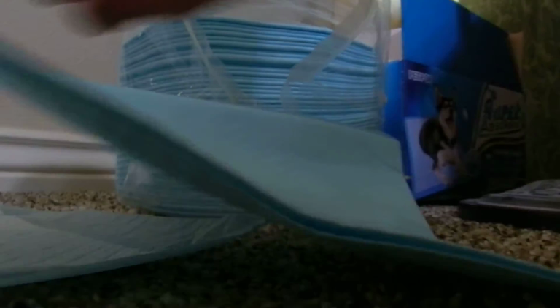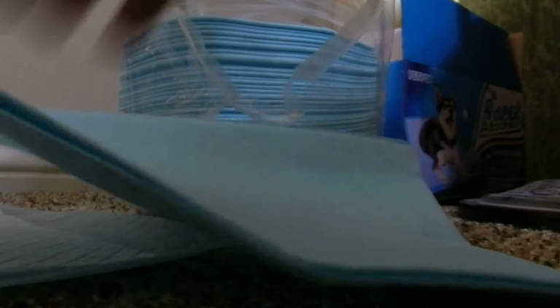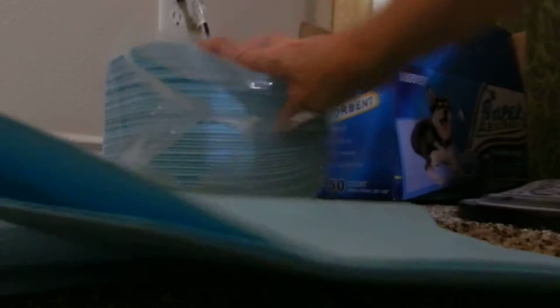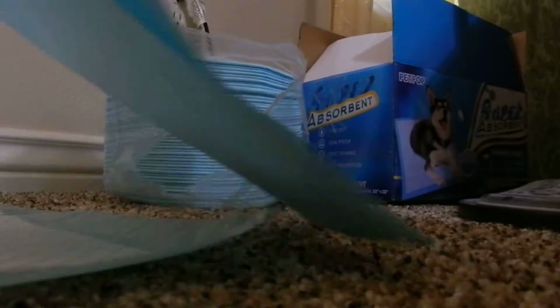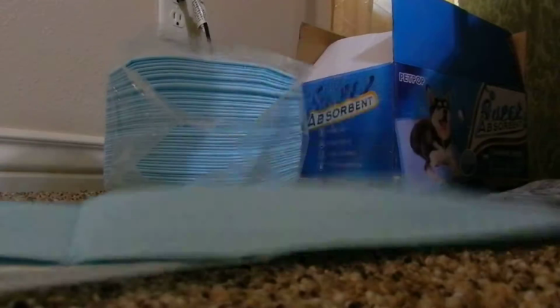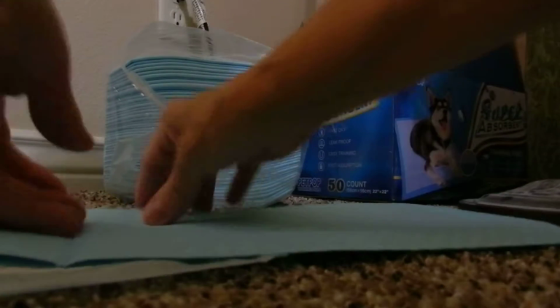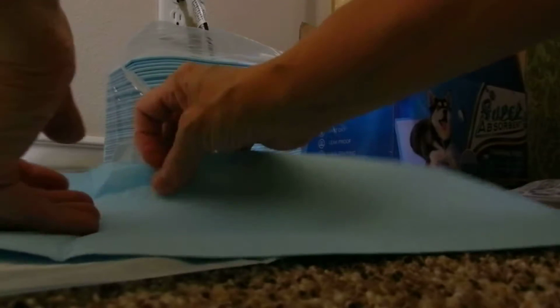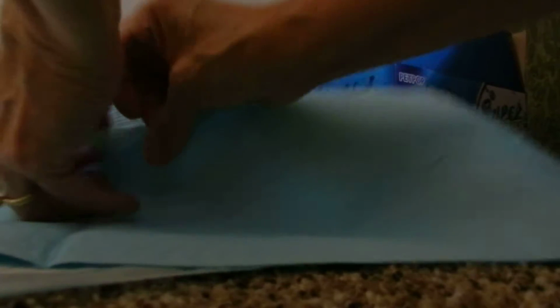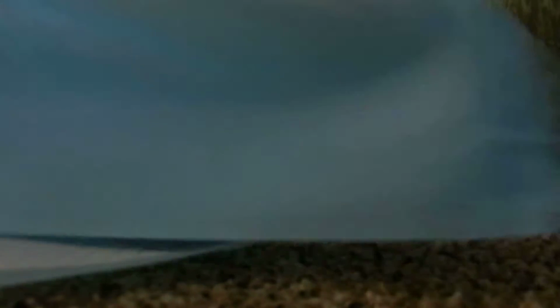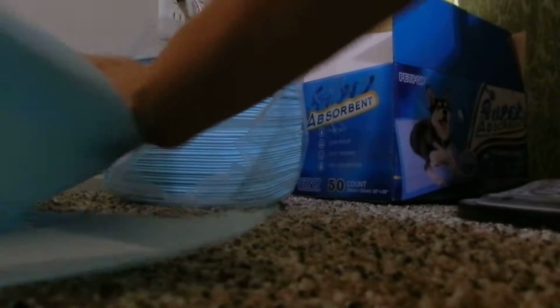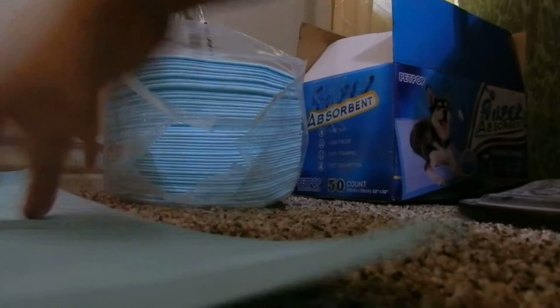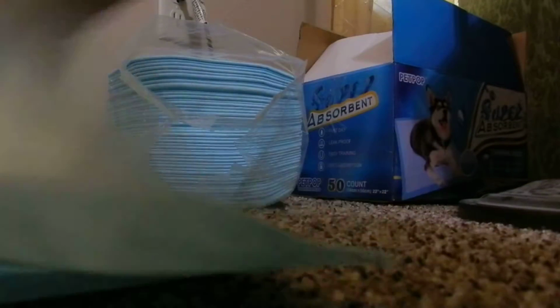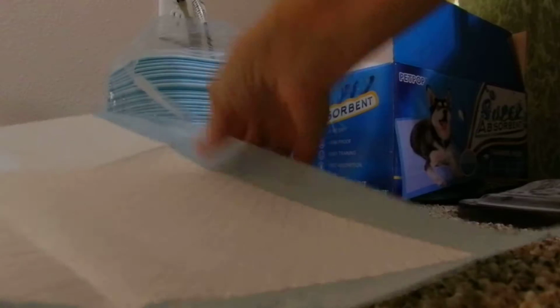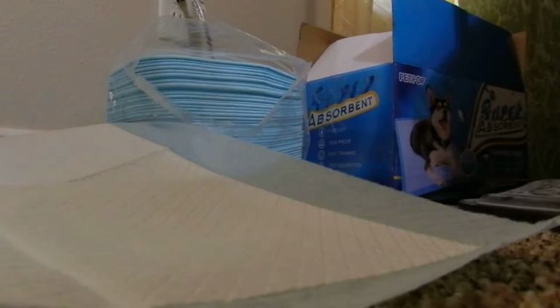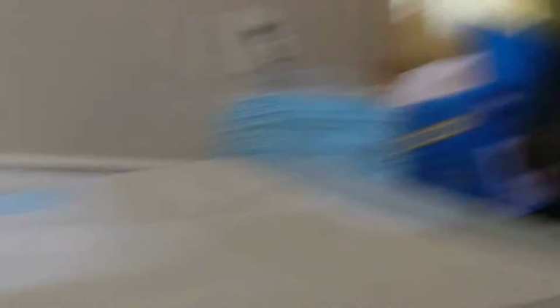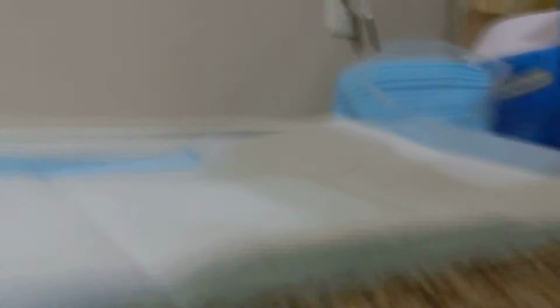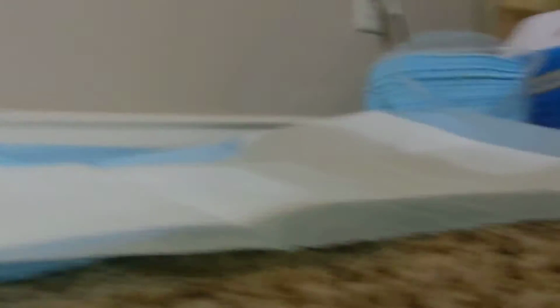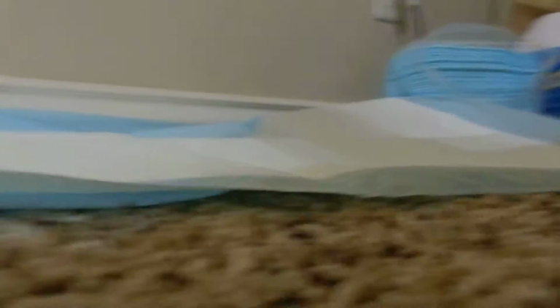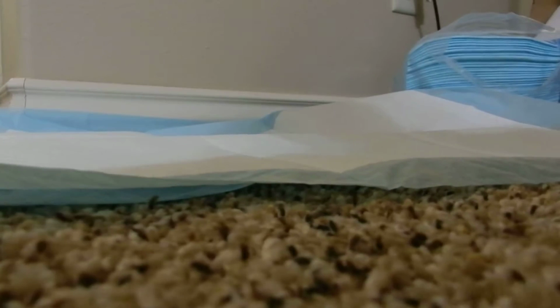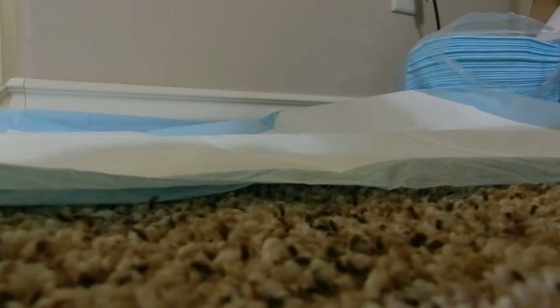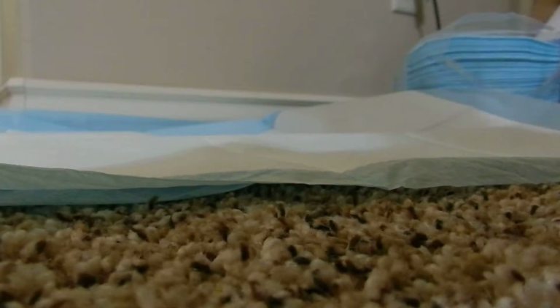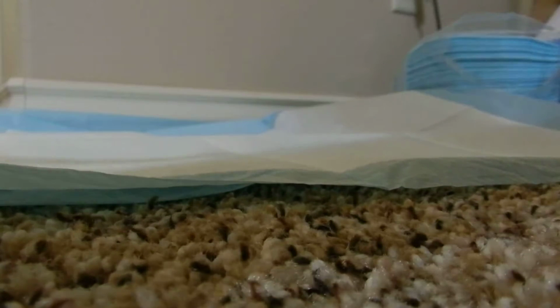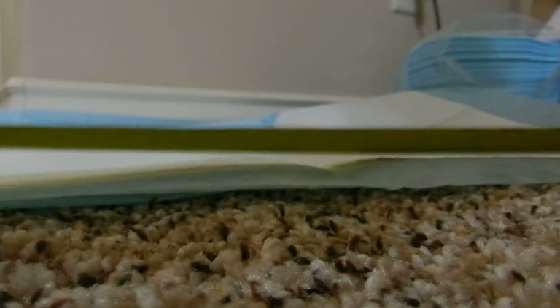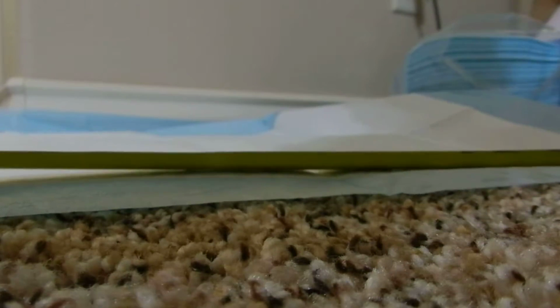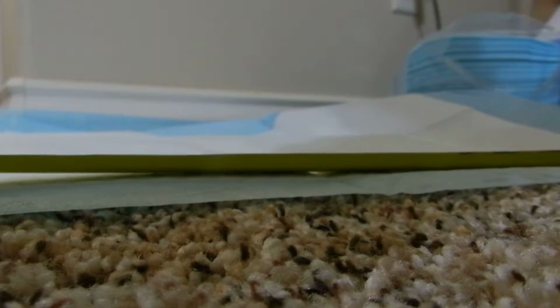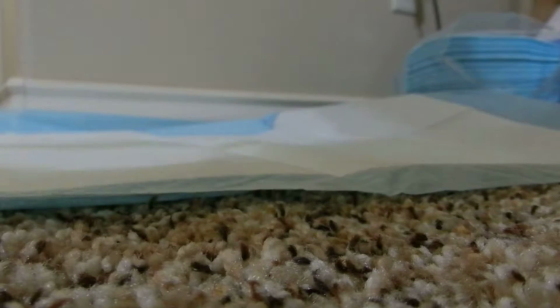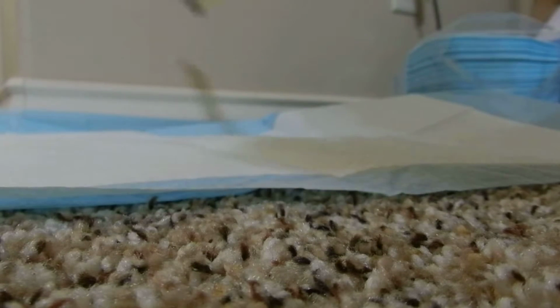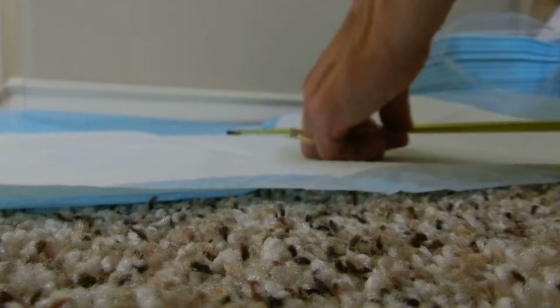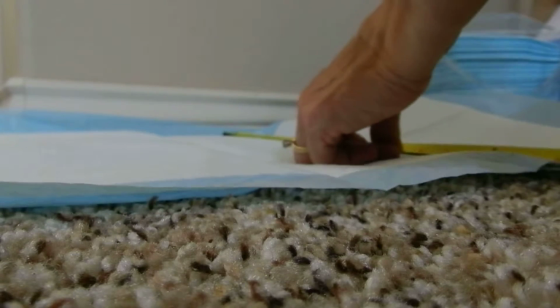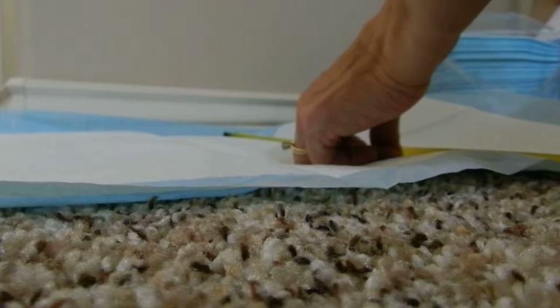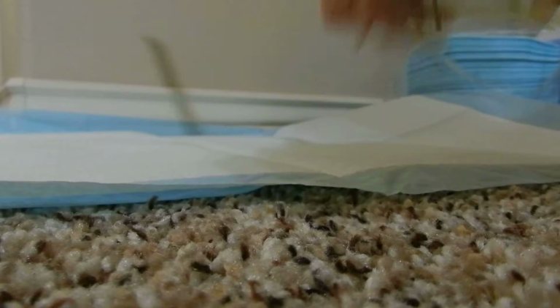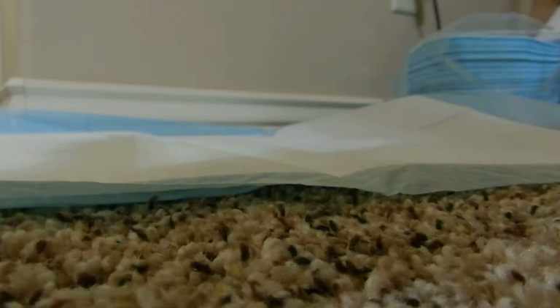They're folded very neatly, and I'd like to do the dimensions so you can verify that that's really how big they are — 22 by 22 inches.